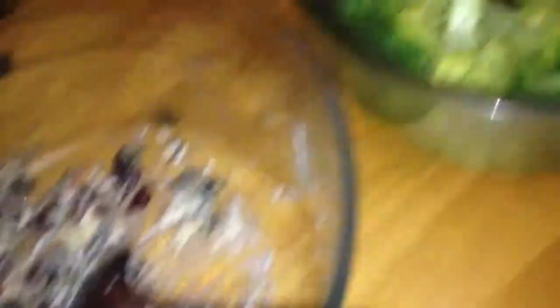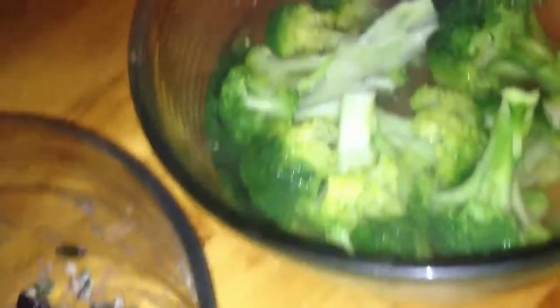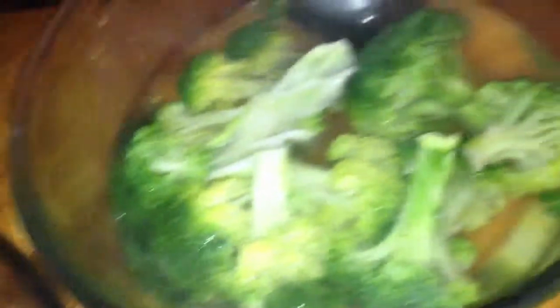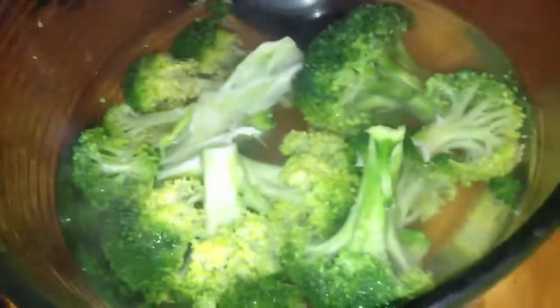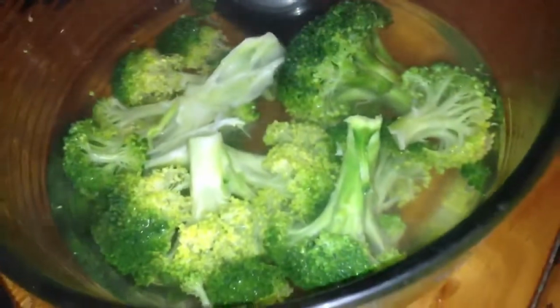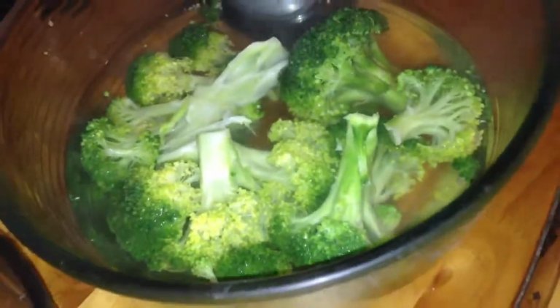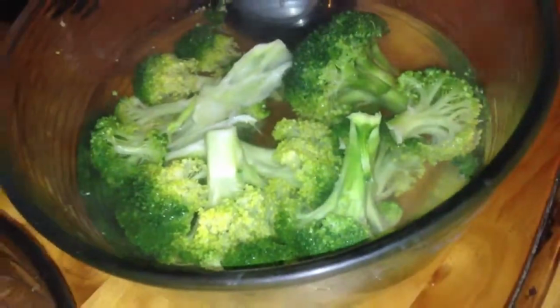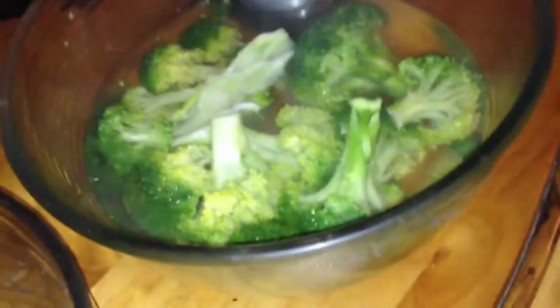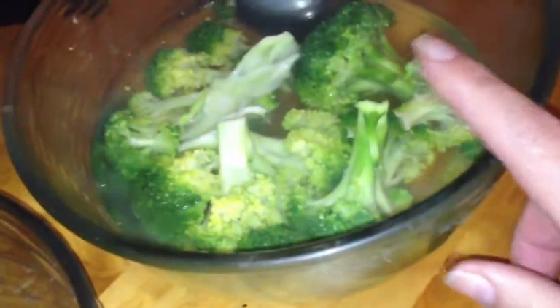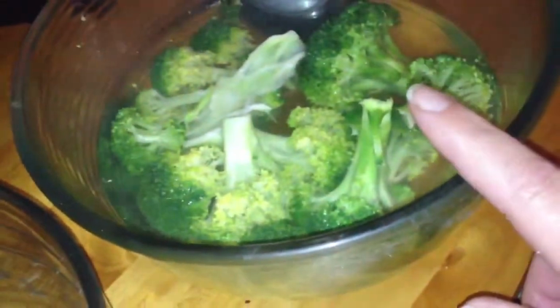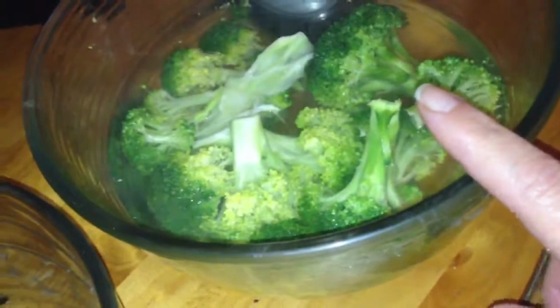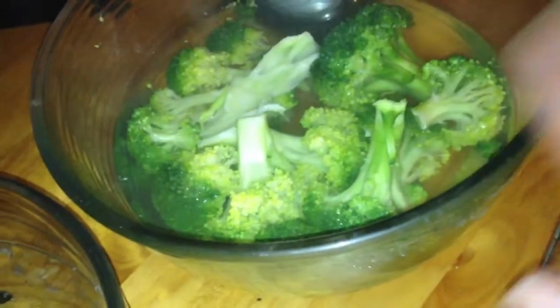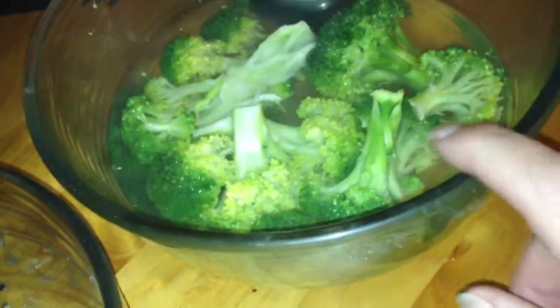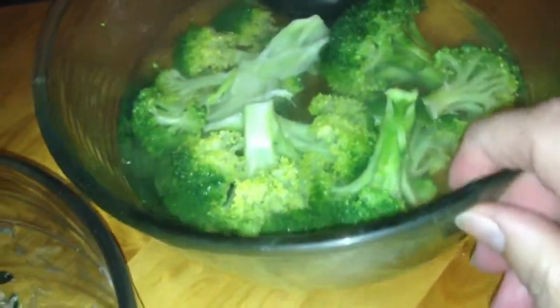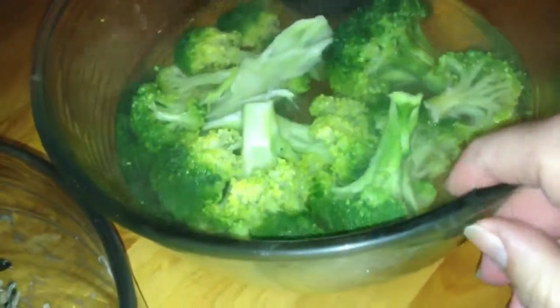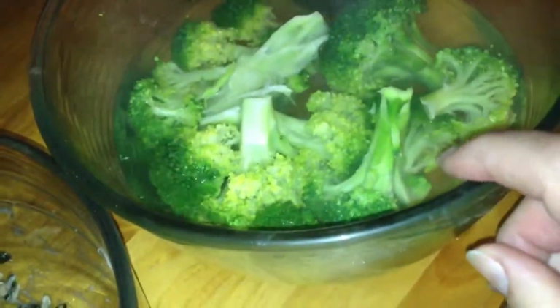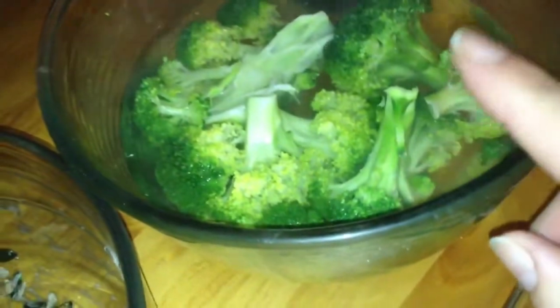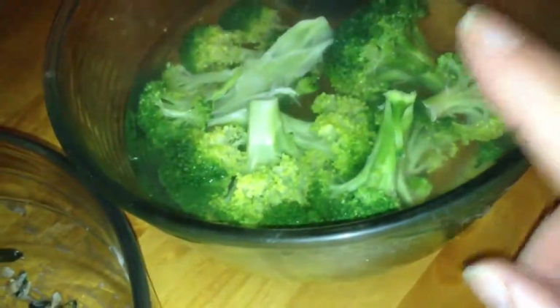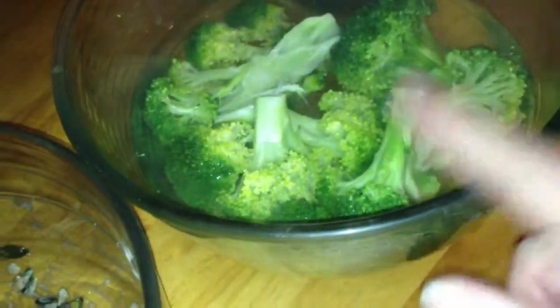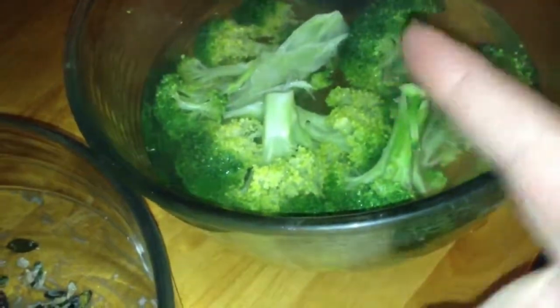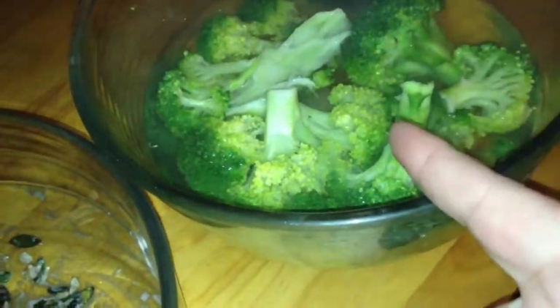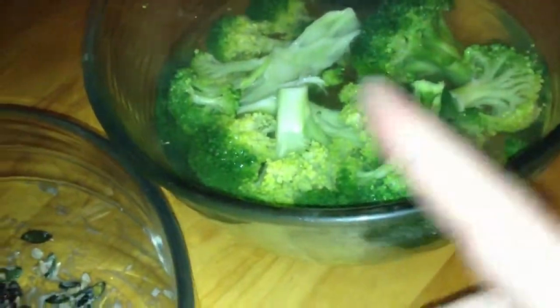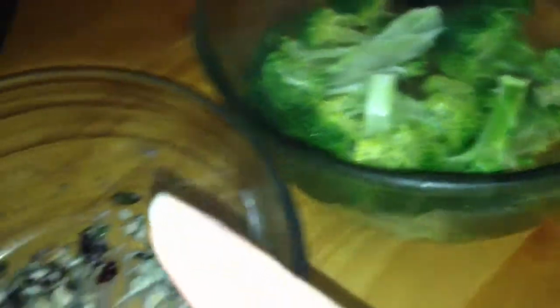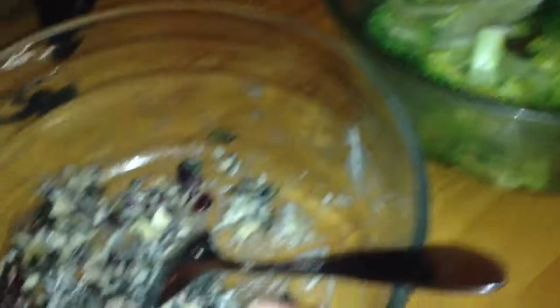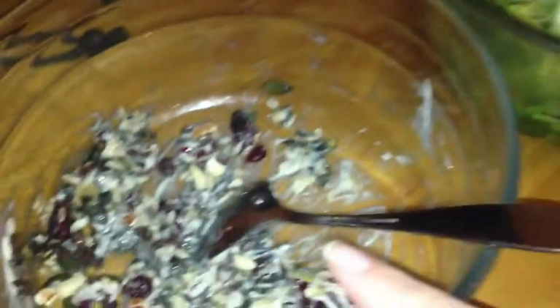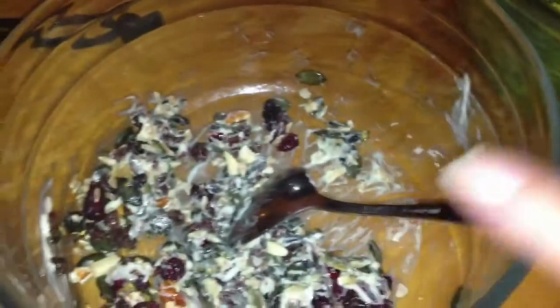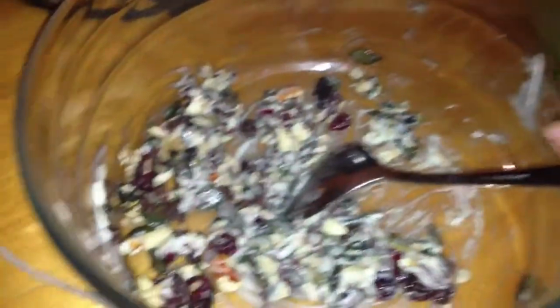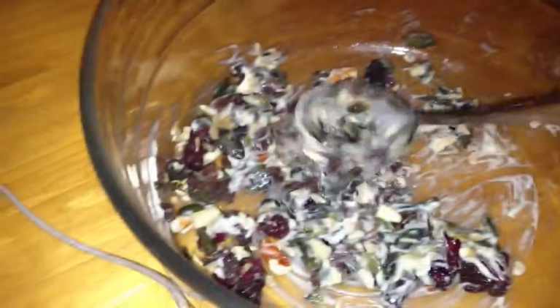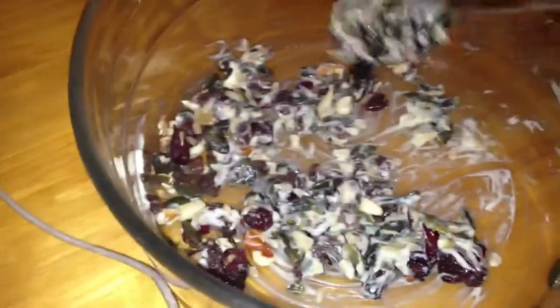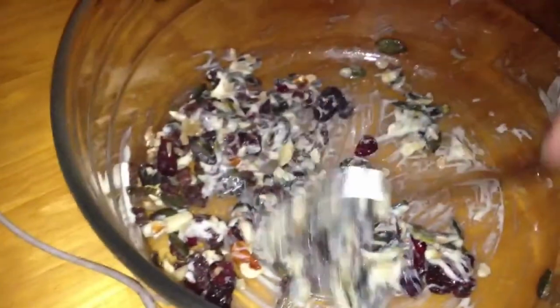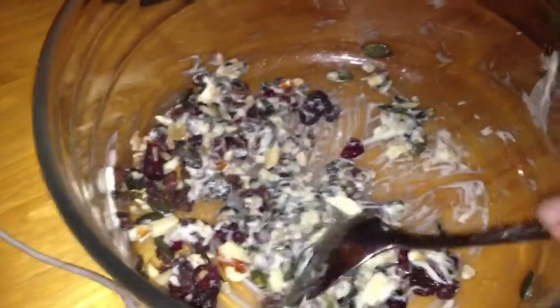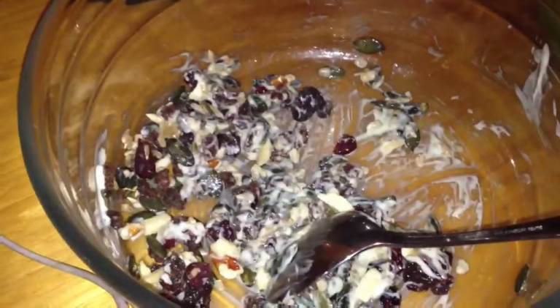Then you take fresh broccoli and you steam it up, but you have to keep it al dente. Then you take the water off, put it in the salad, and you eat it with chicken. Really tasty.